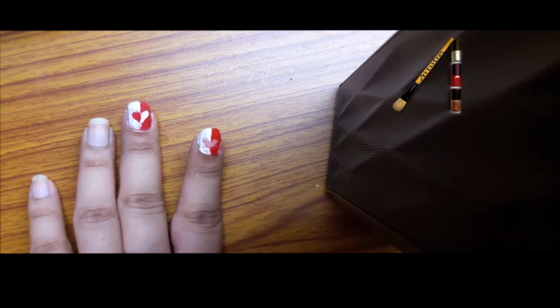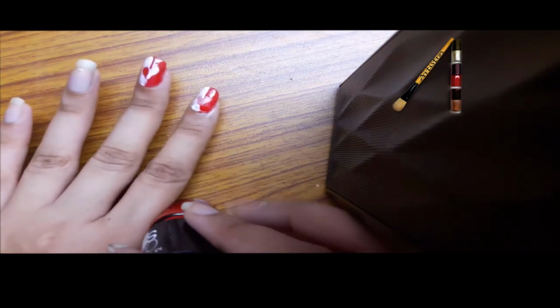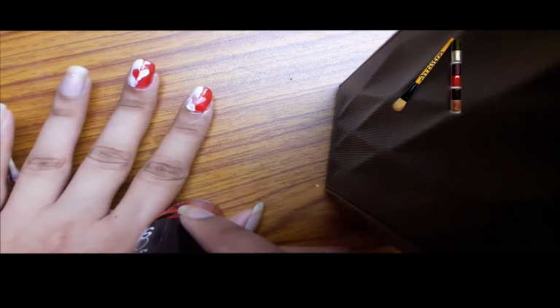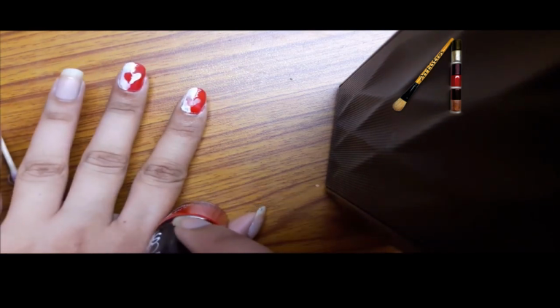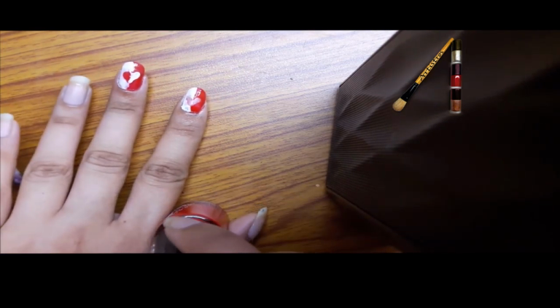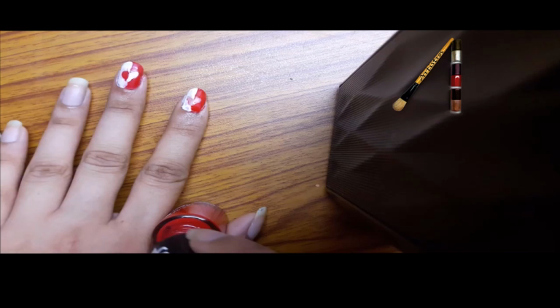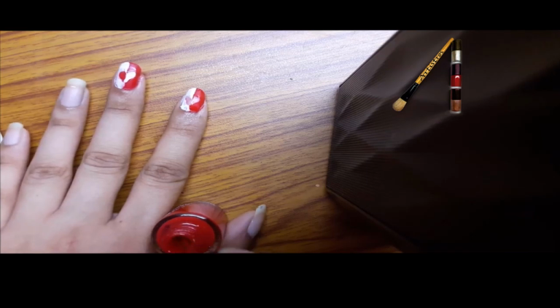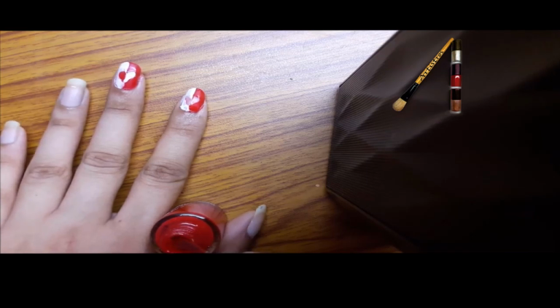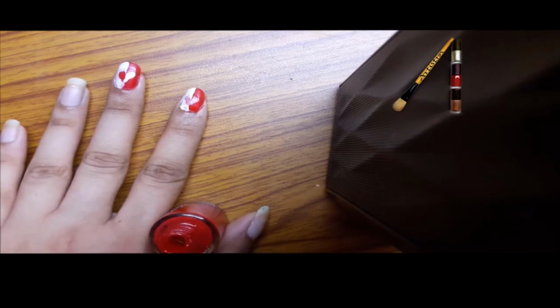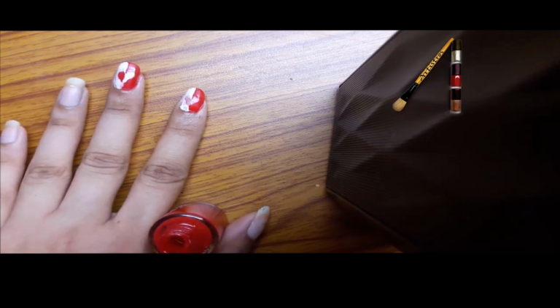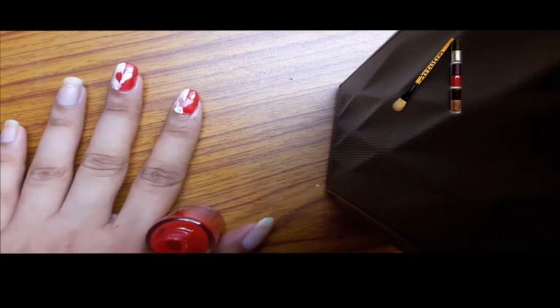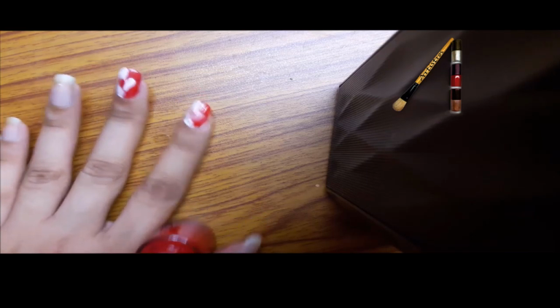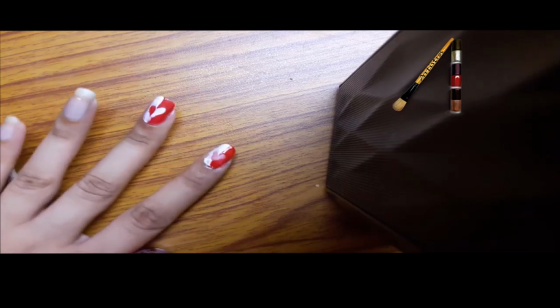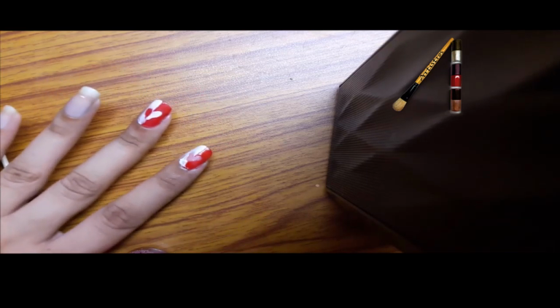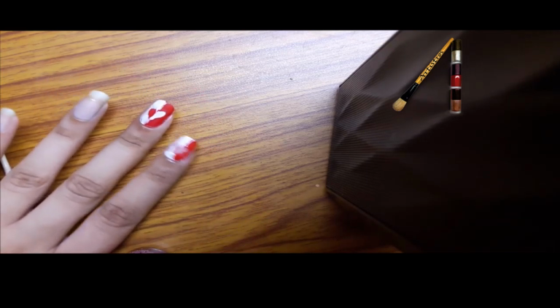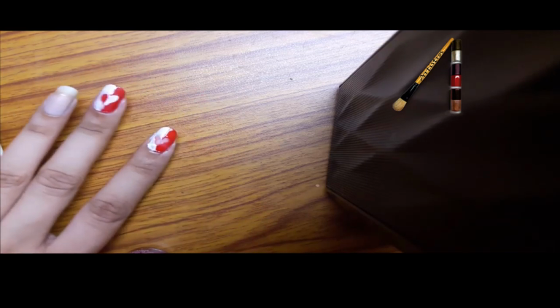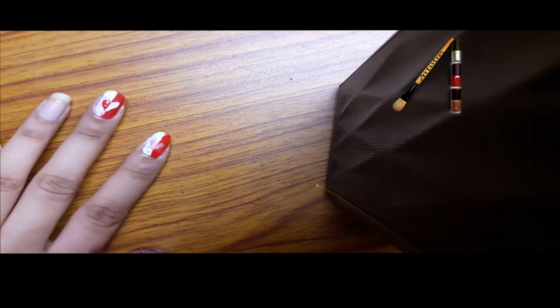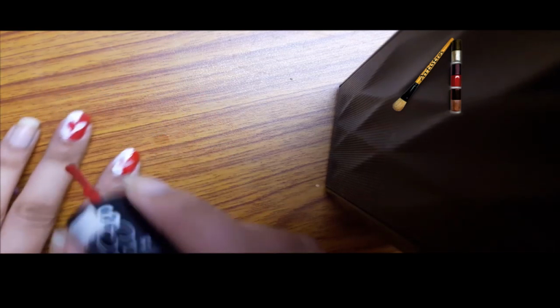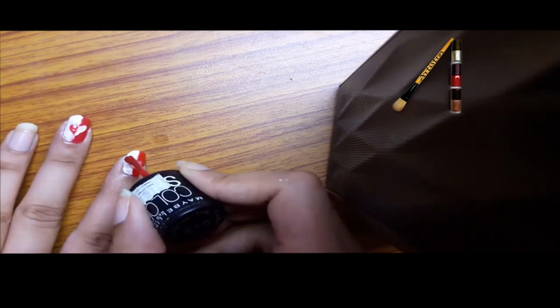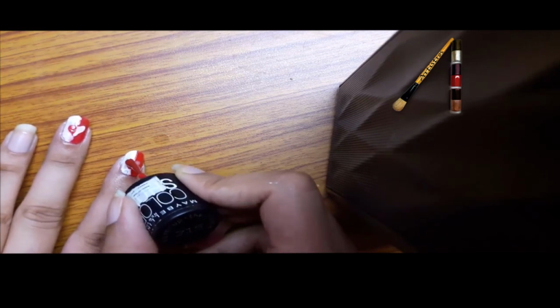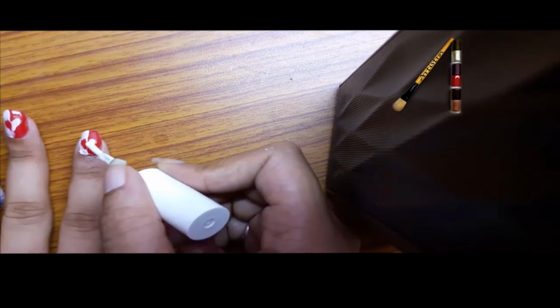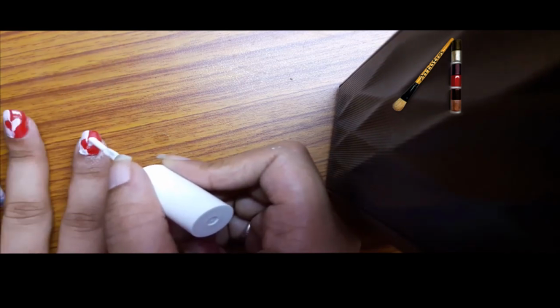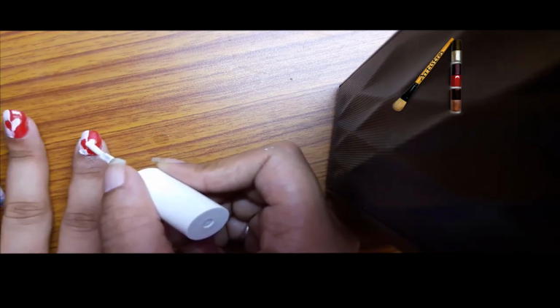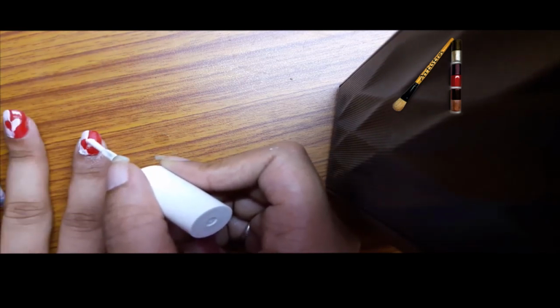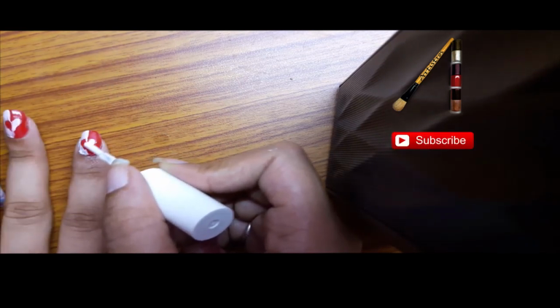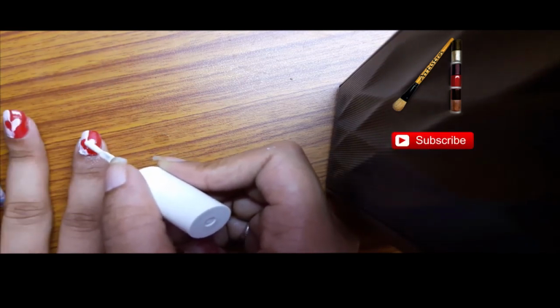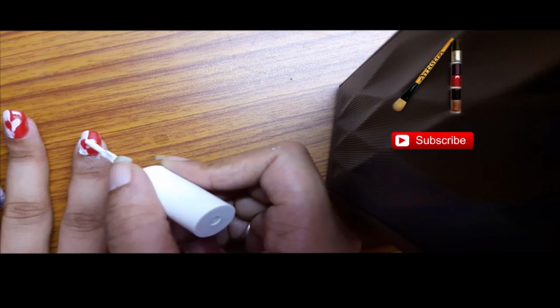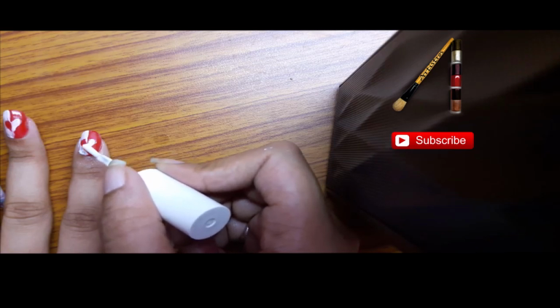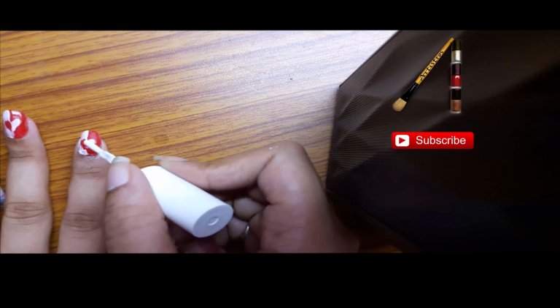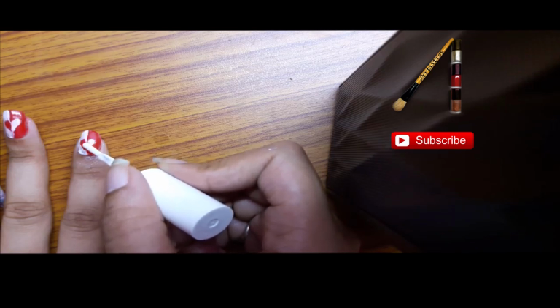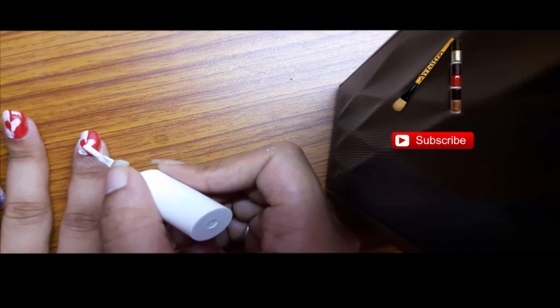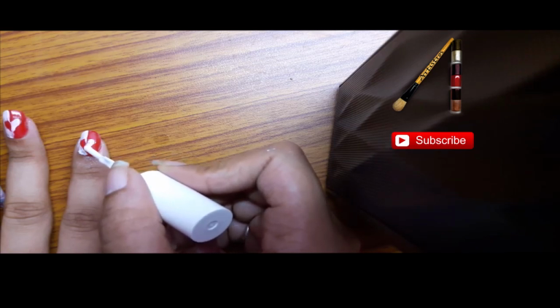Now take the red nail paint to fill the gap in the white one, and take the white nail paint to fill the gap in the red one.